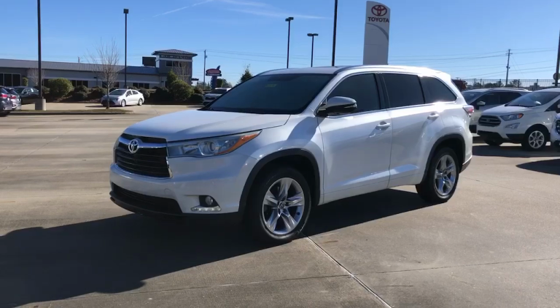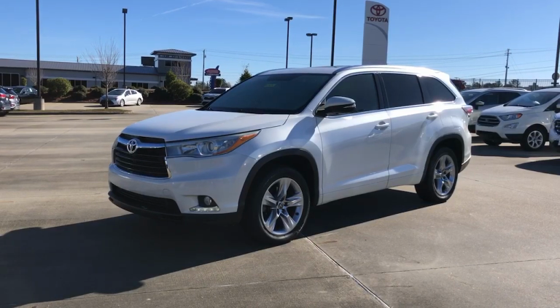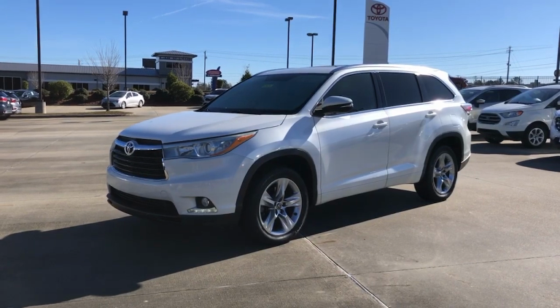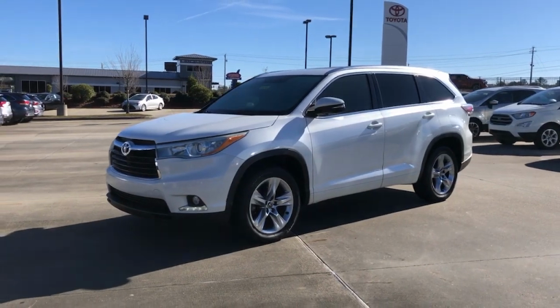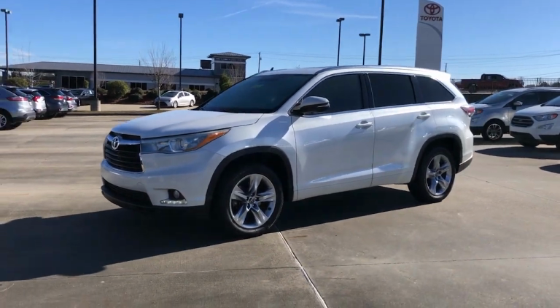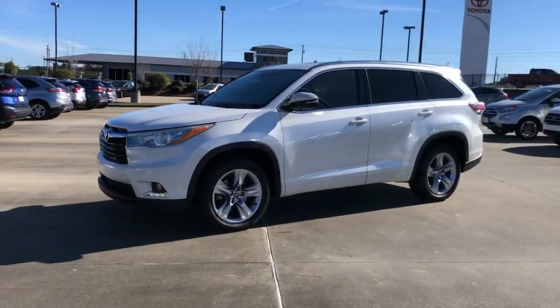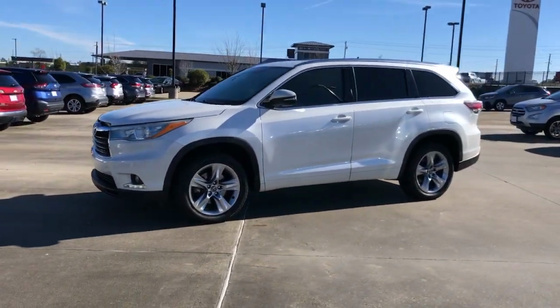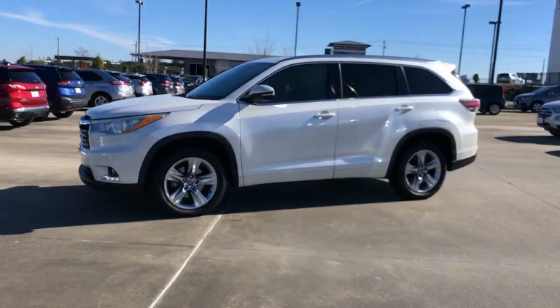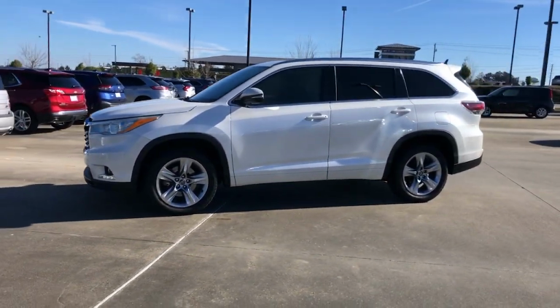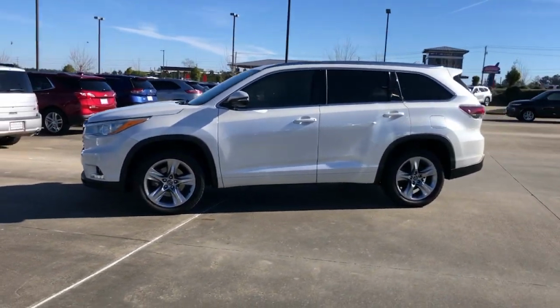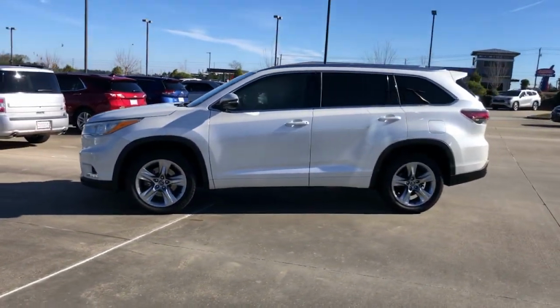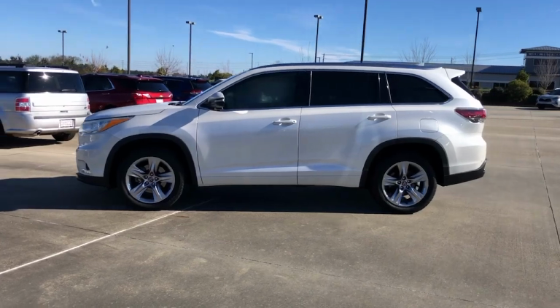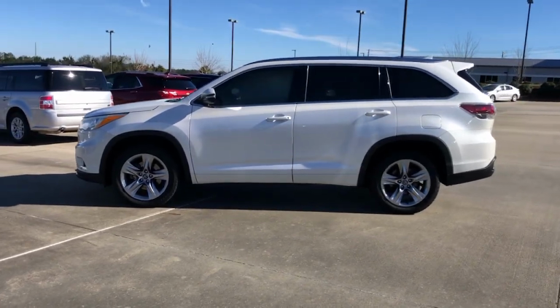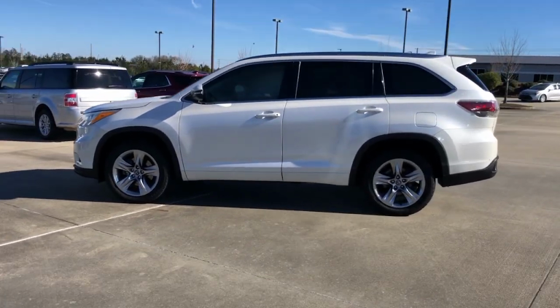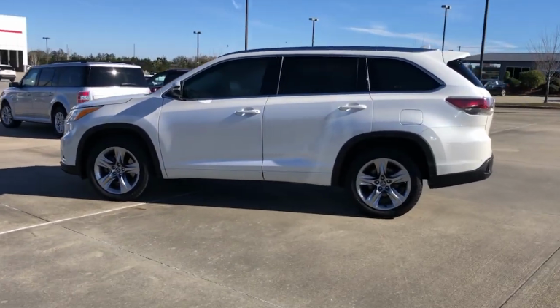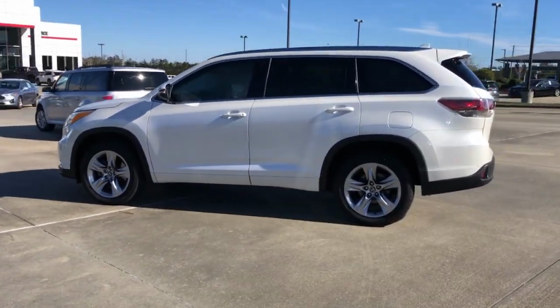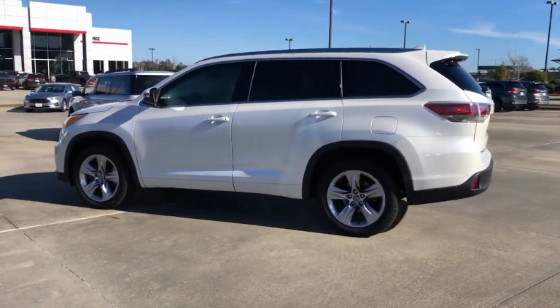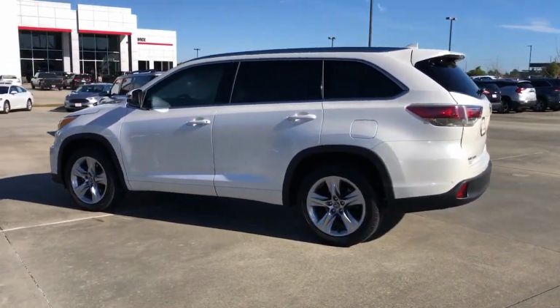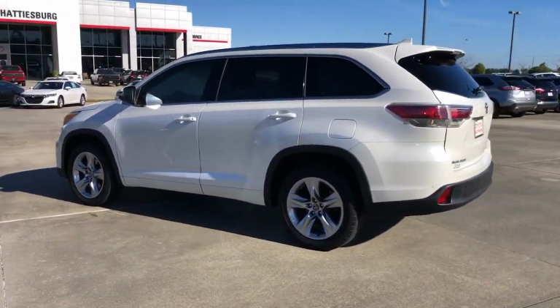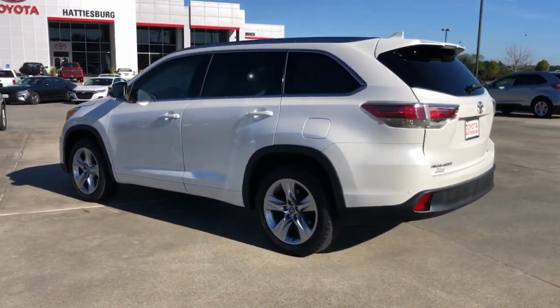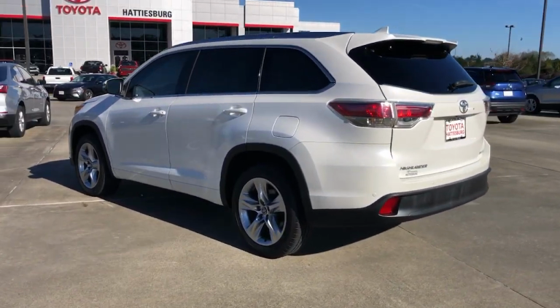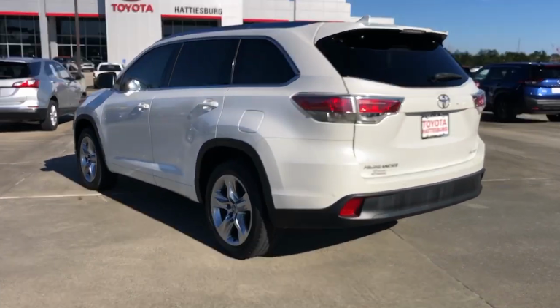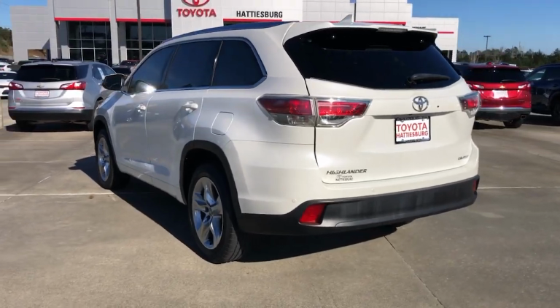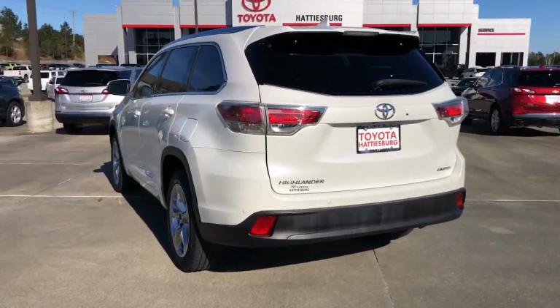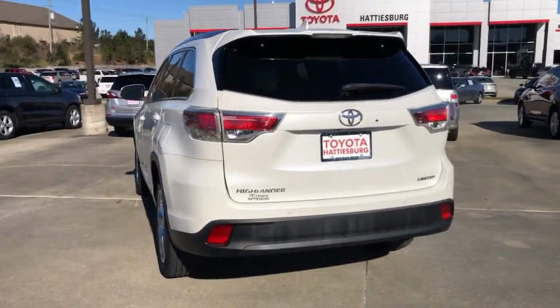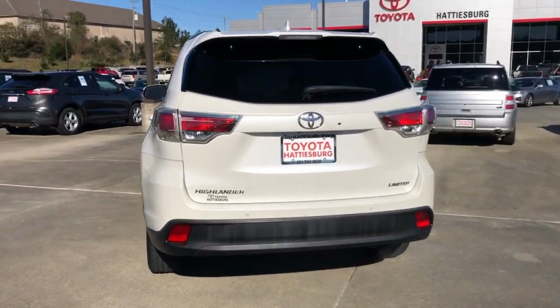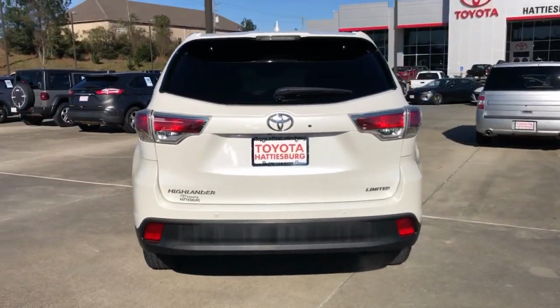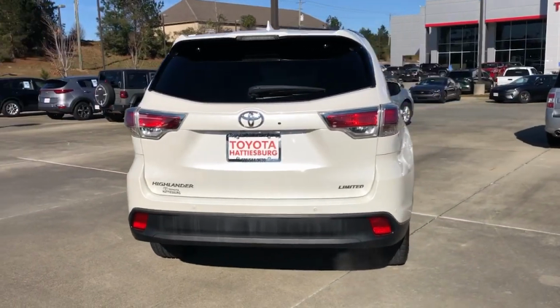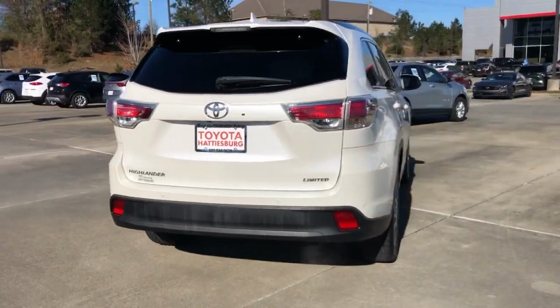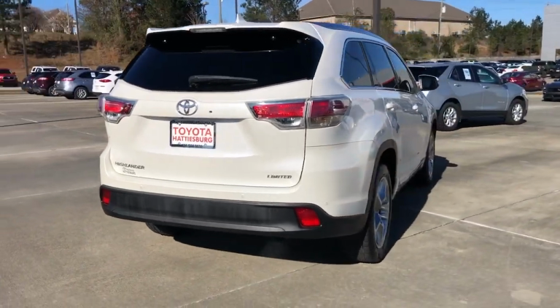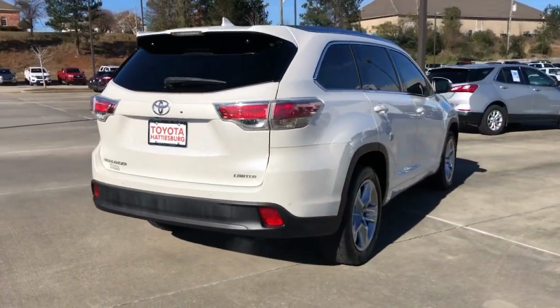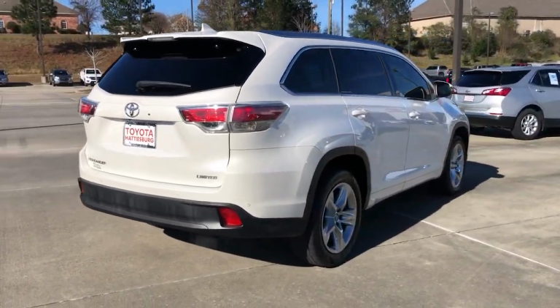You're going to love the 2016 Toyota Highlander. With less than 150,000 miles on the odometer, this vehicle provides excellent value. From daily drives to epic road trips, this Highlander has you covered.